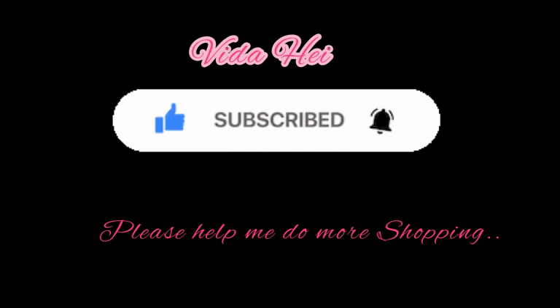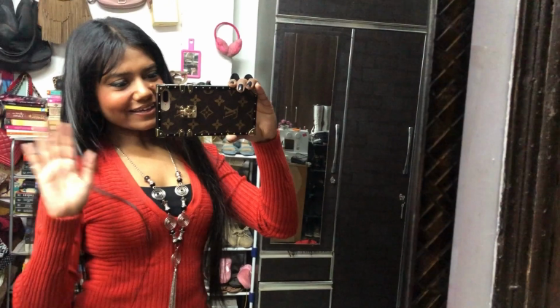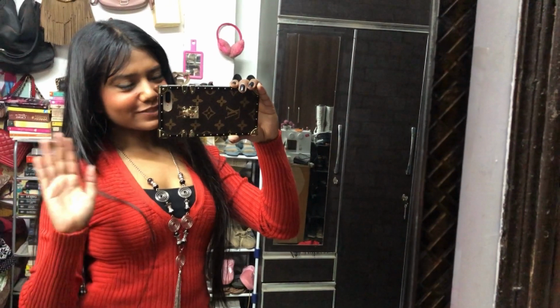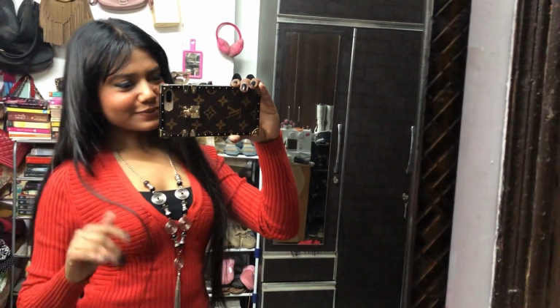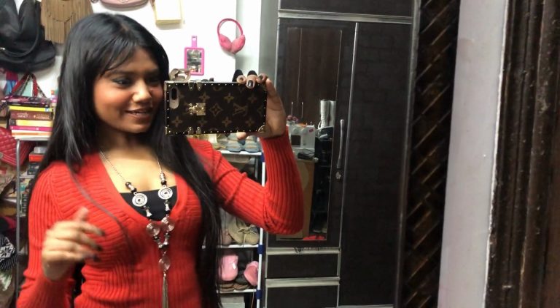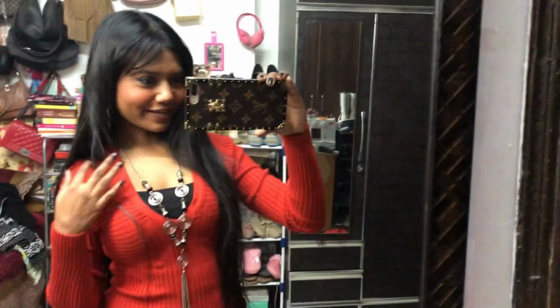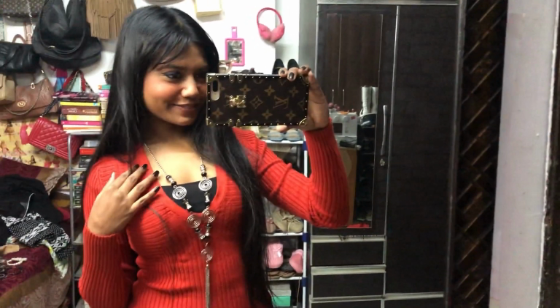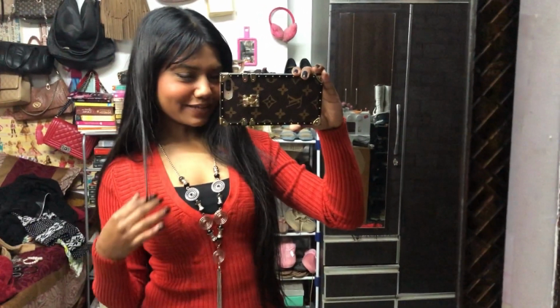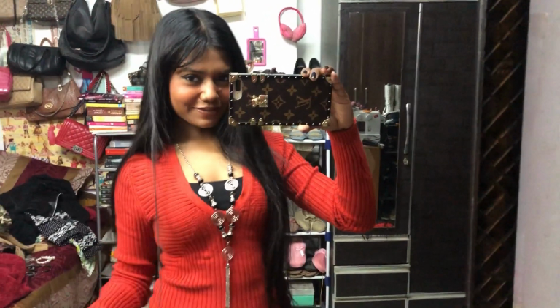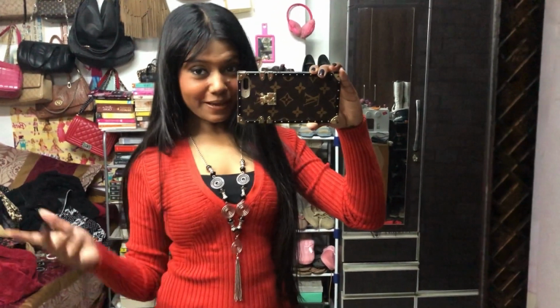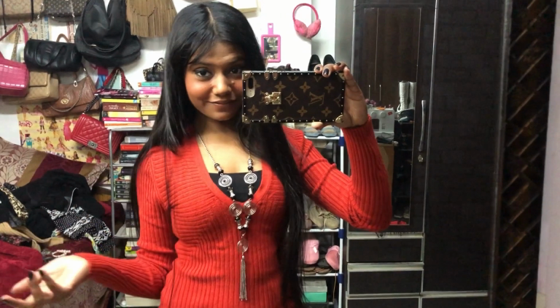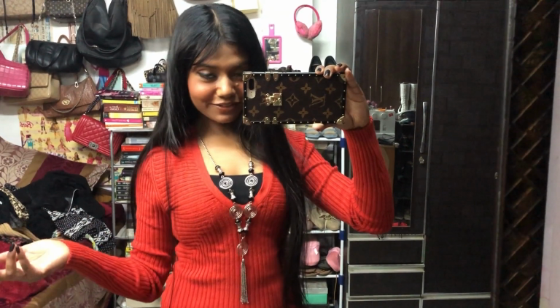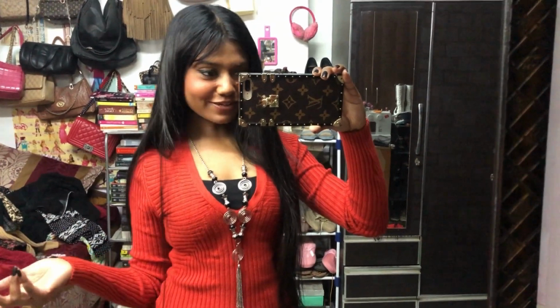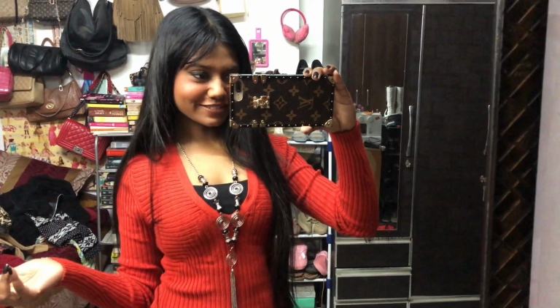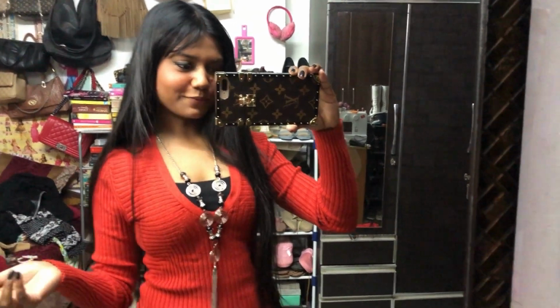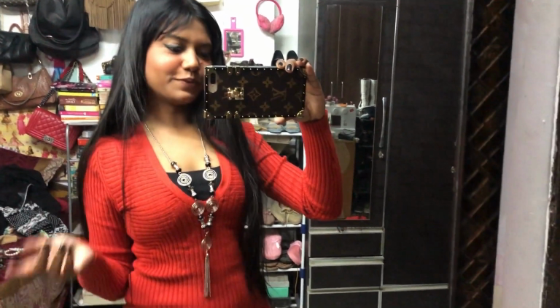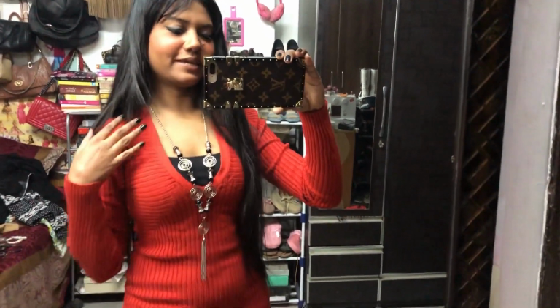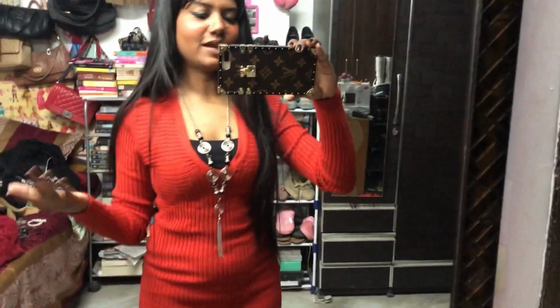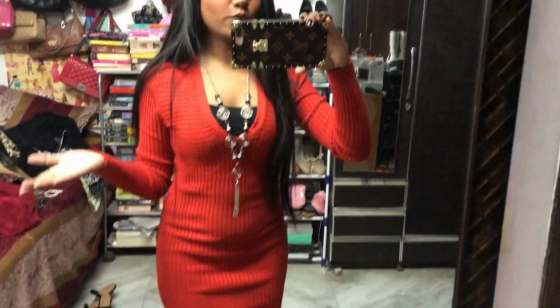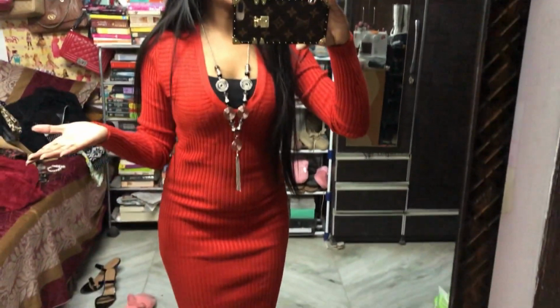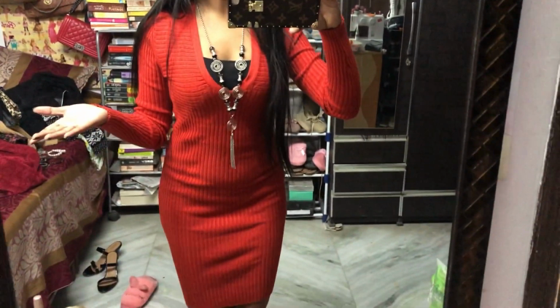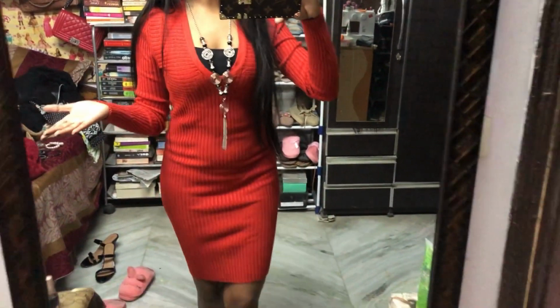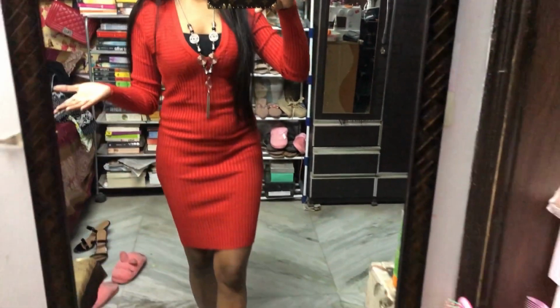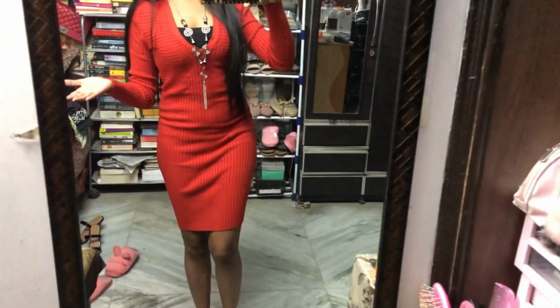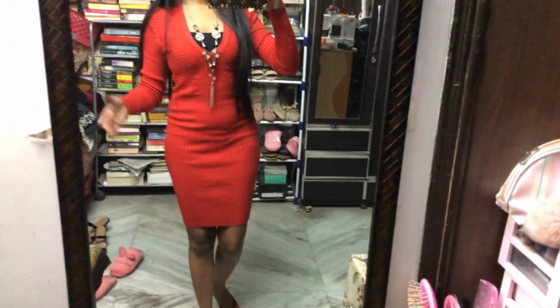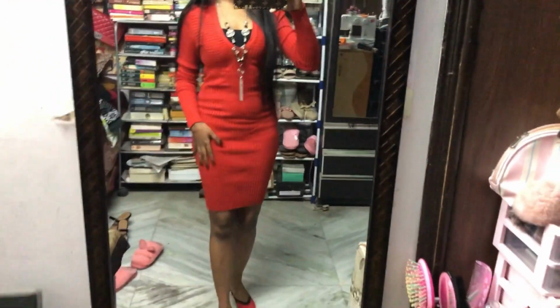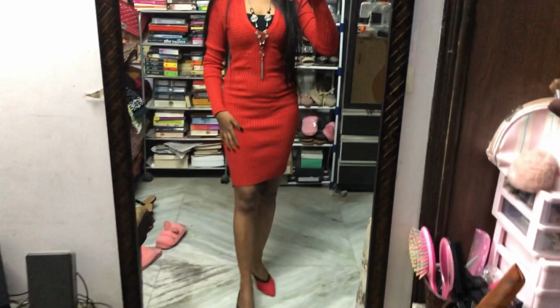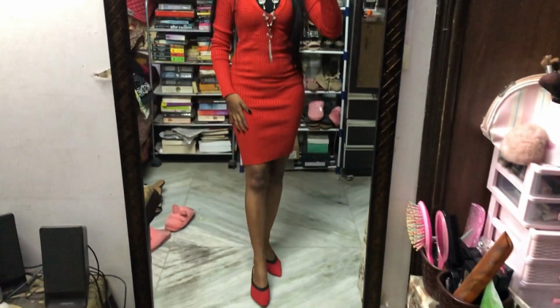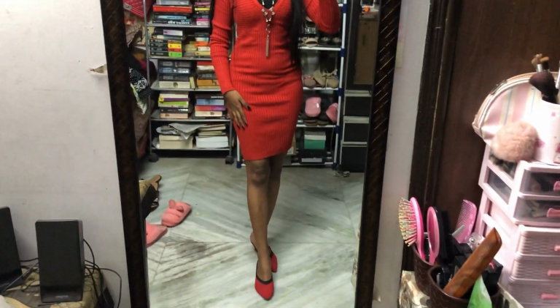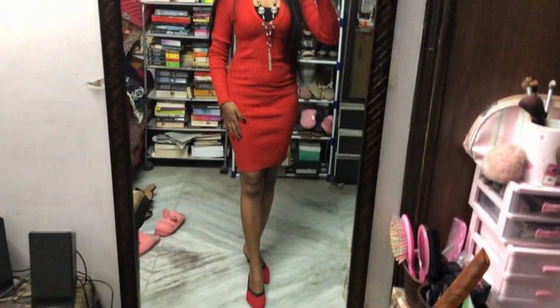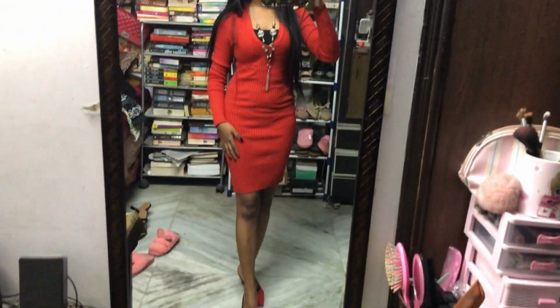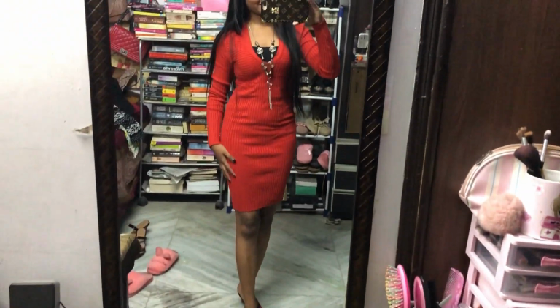Hi guys, welcome to my channel! I am V Done, back again with a new video. Today I'm going to be doing a winter dress lookbook video, so let's go ahead and get started.